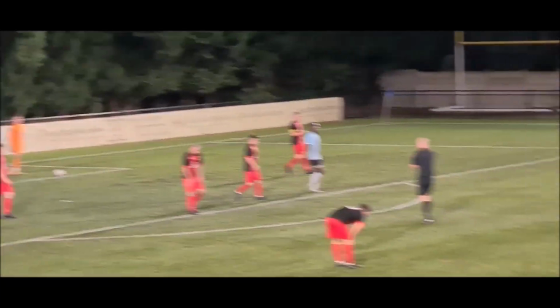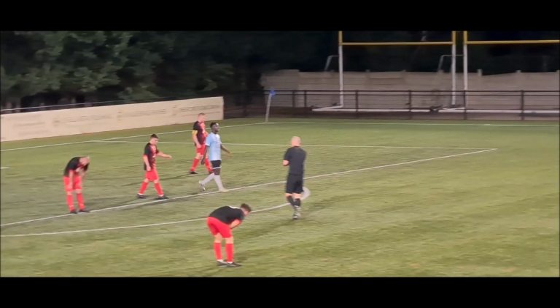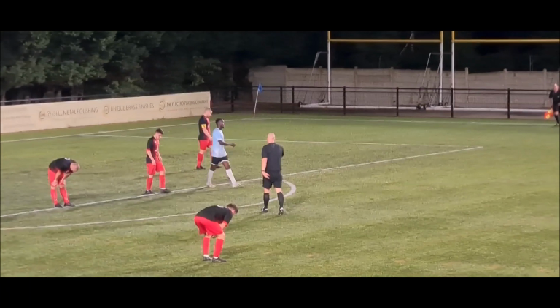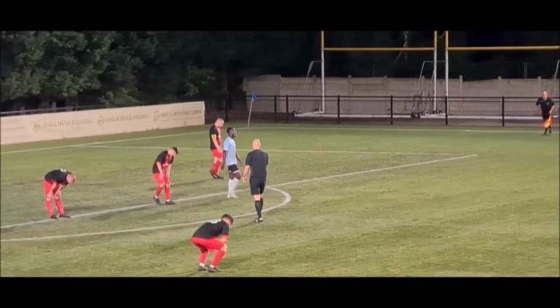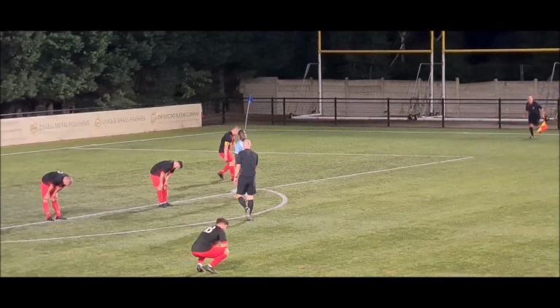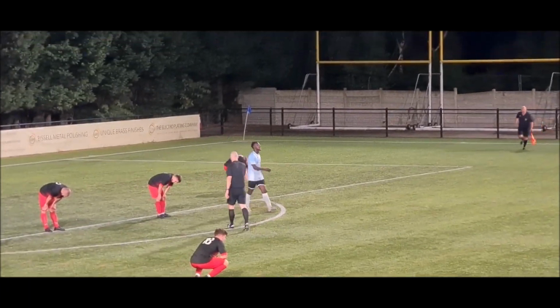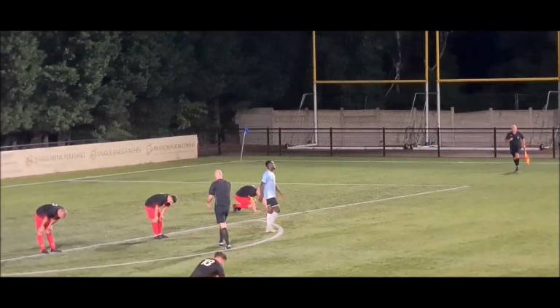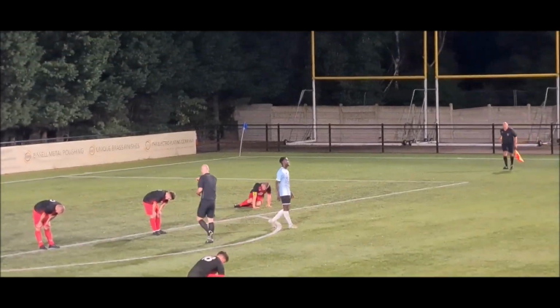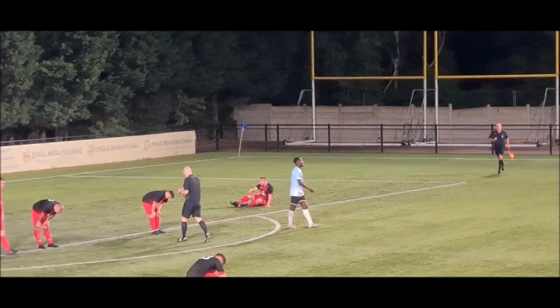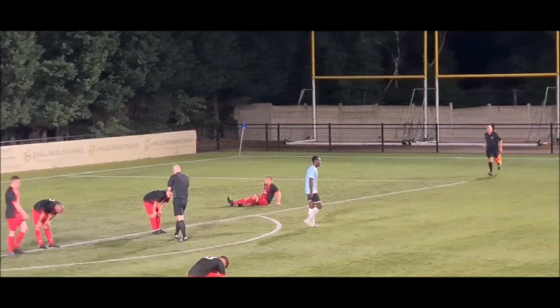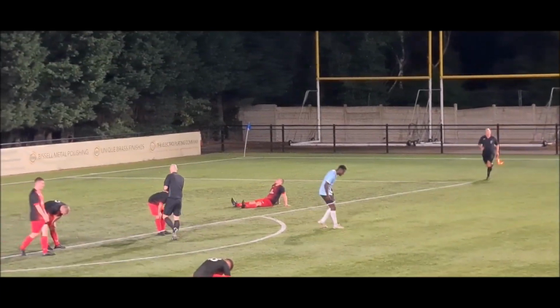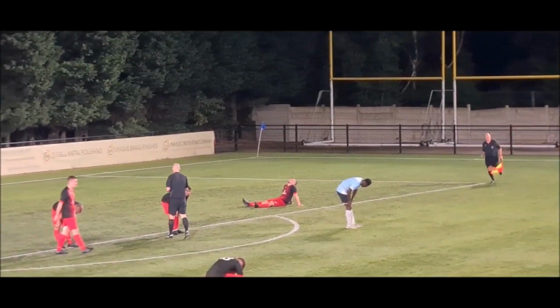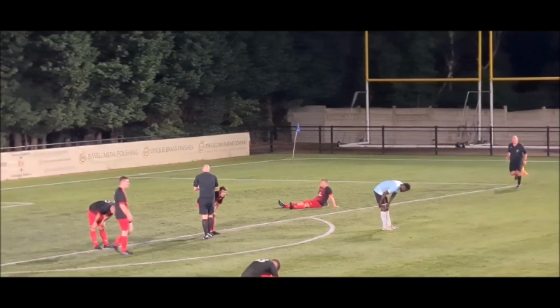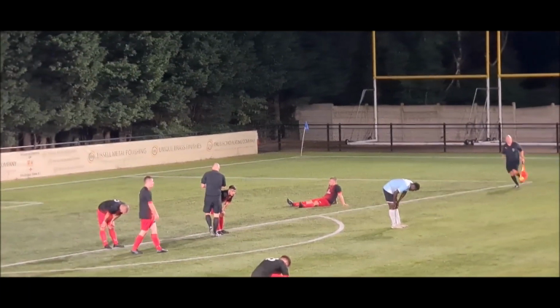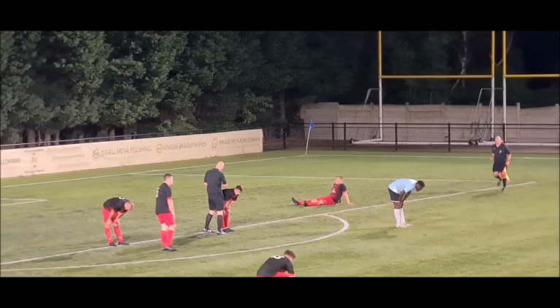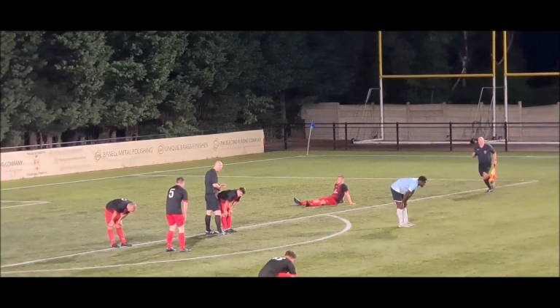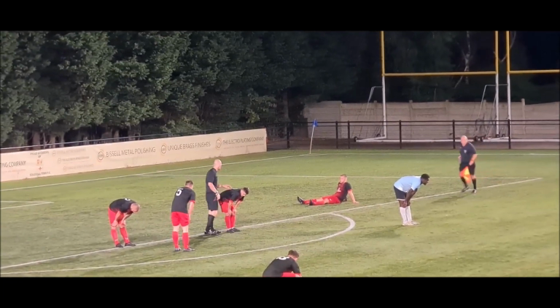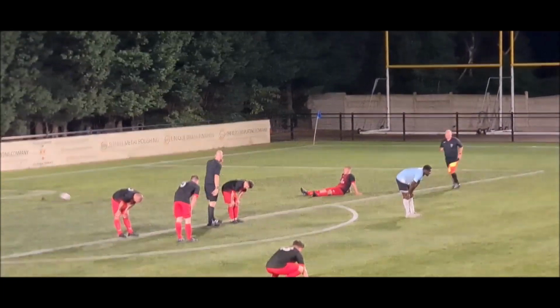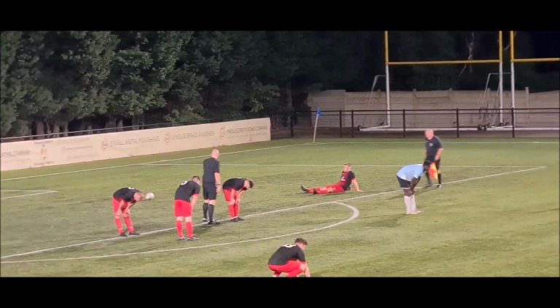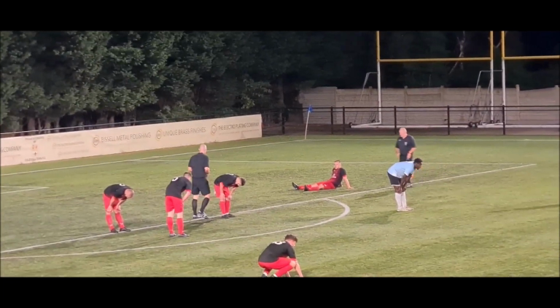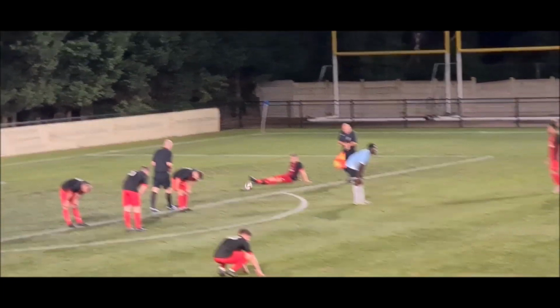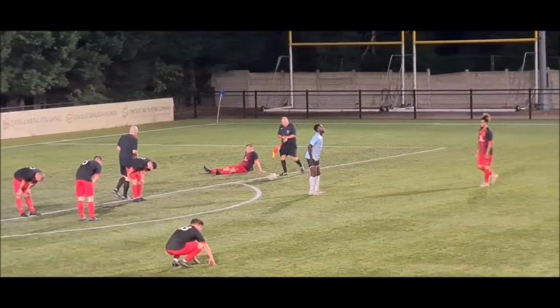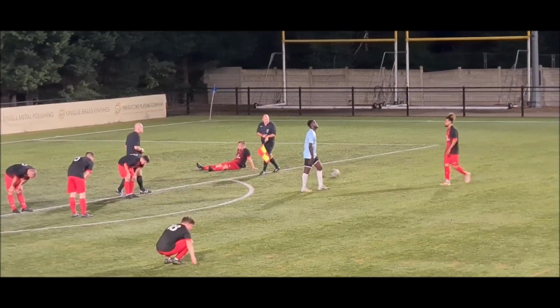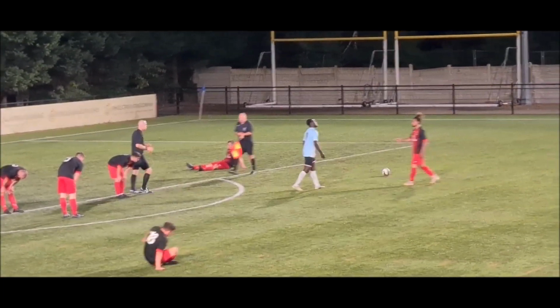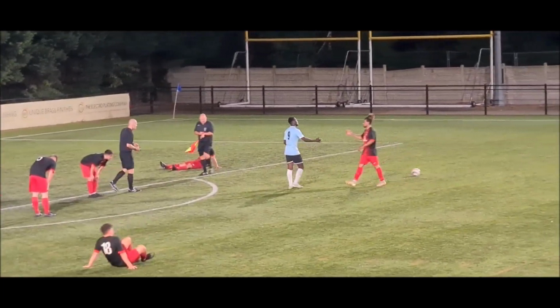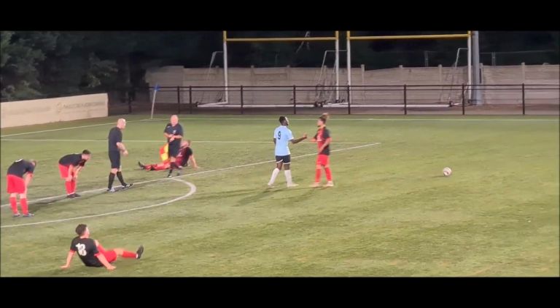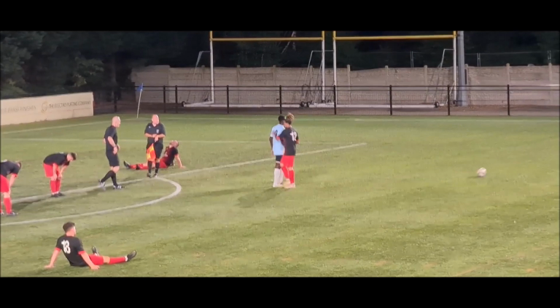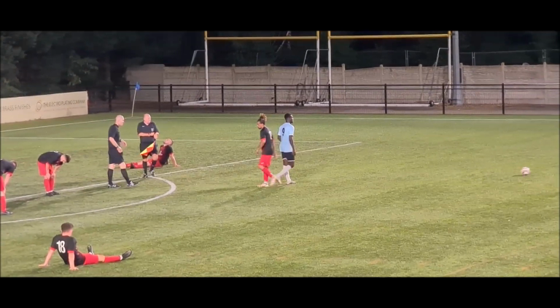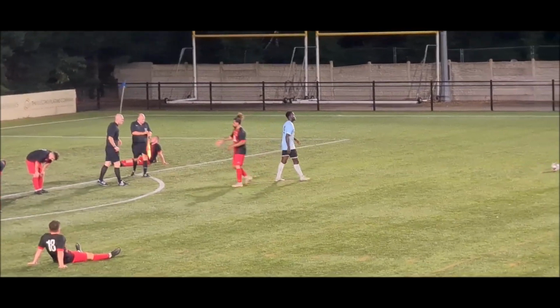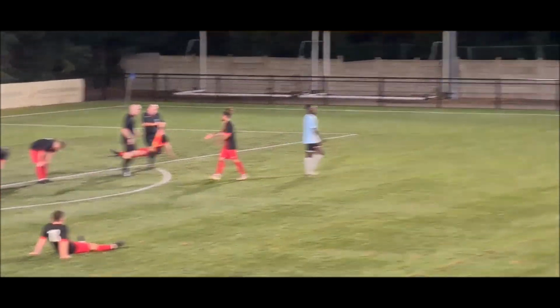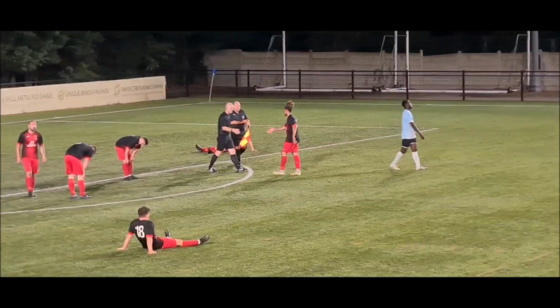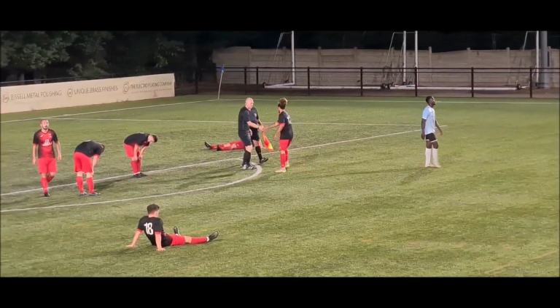And the referee blows the final whistle. It's a super game of football — a great advertisement for Midland Football League Division 1. It finishes Chelmsley Town 2, Wentzfield 2.